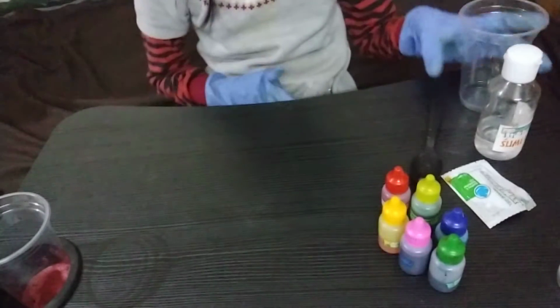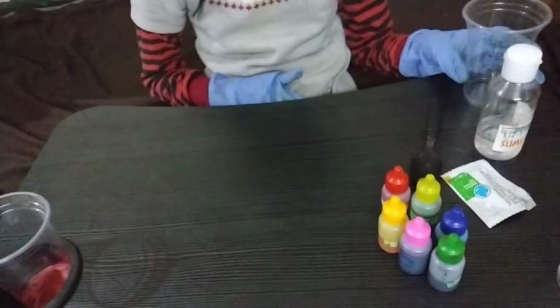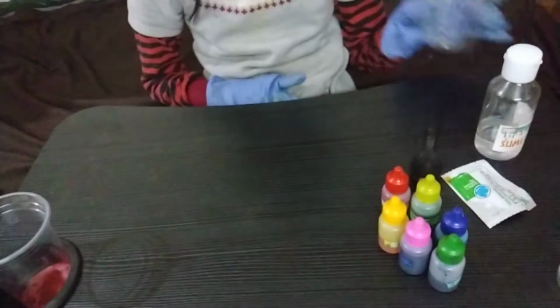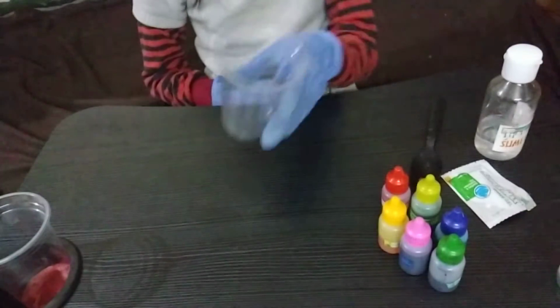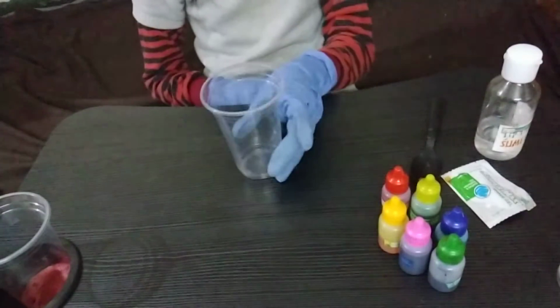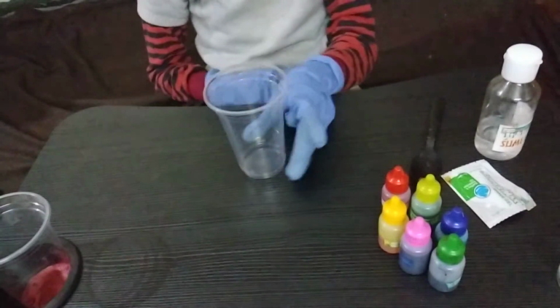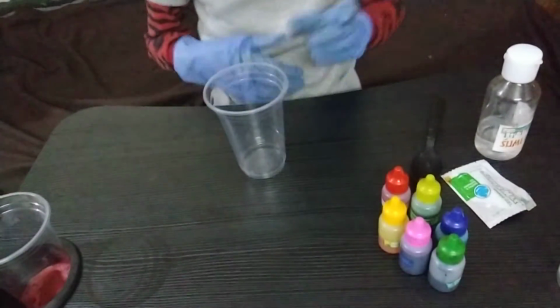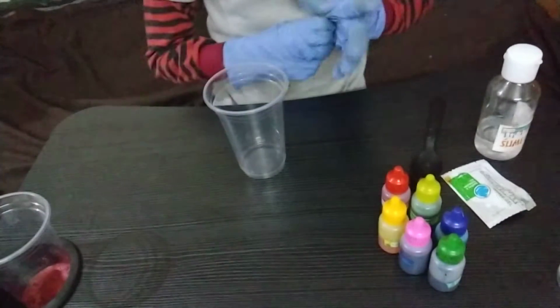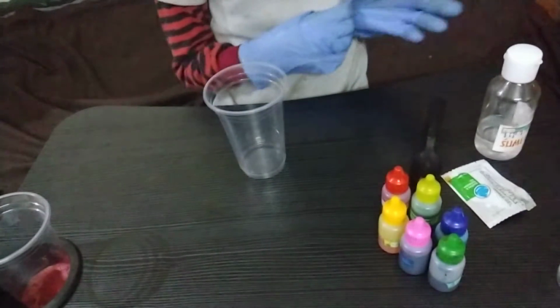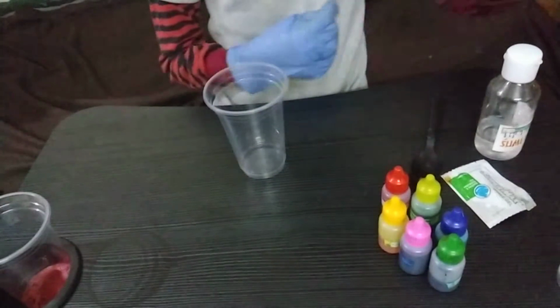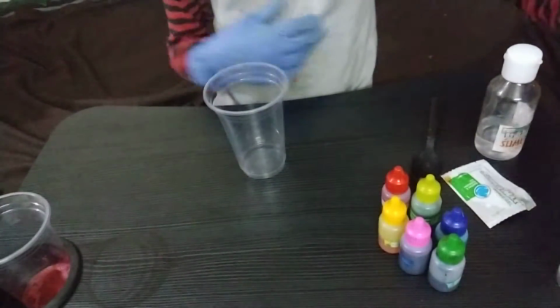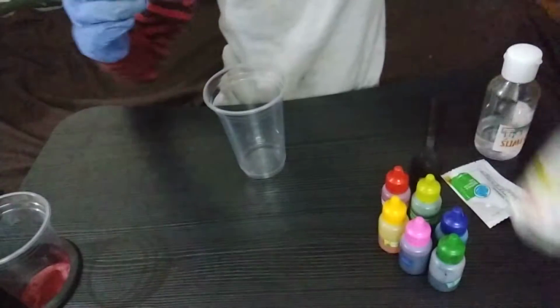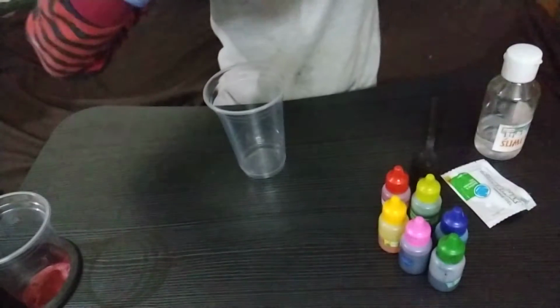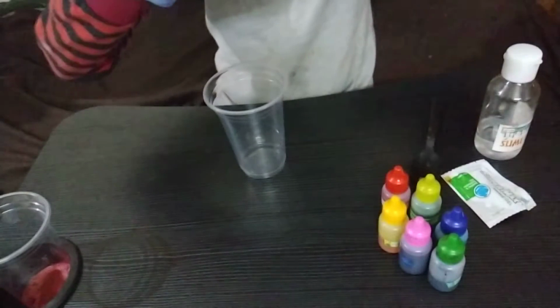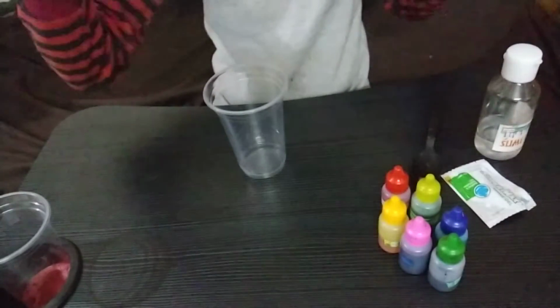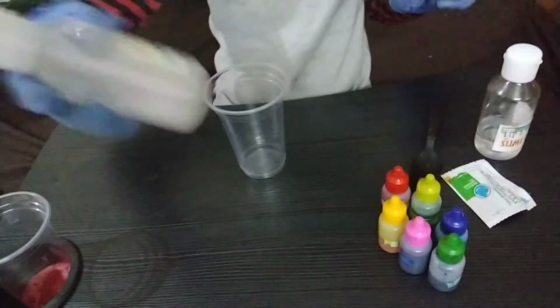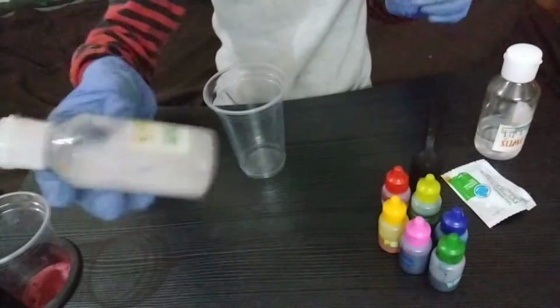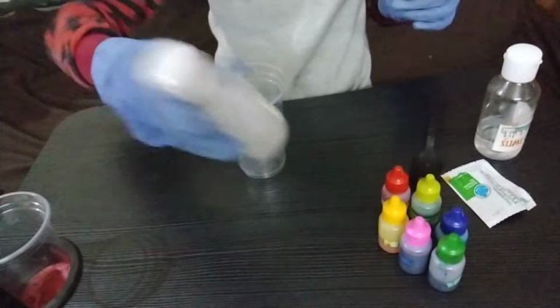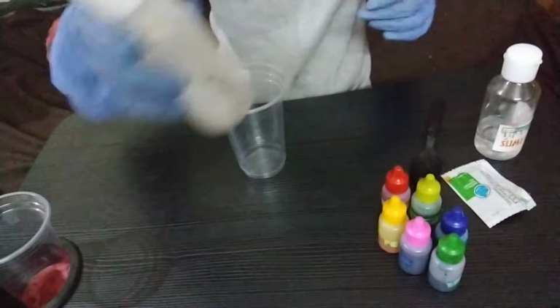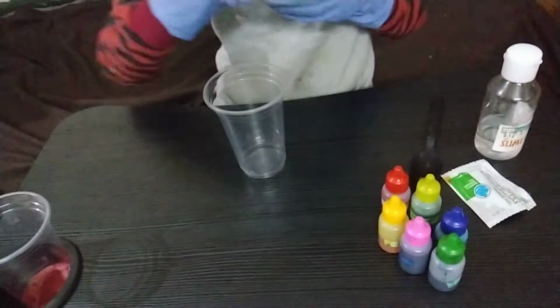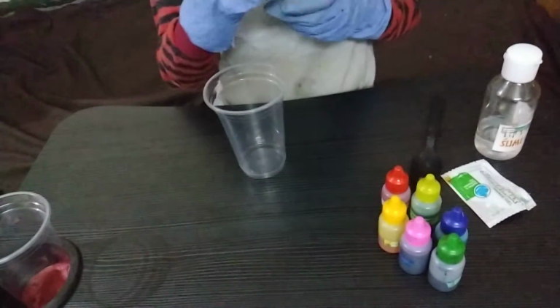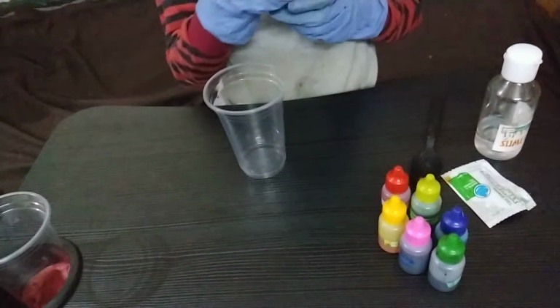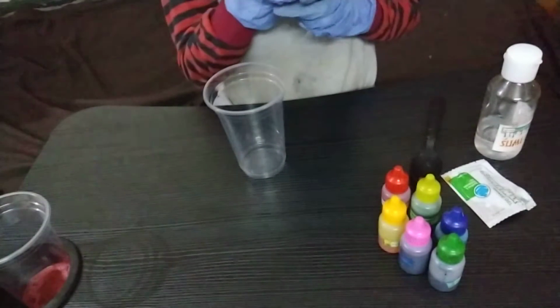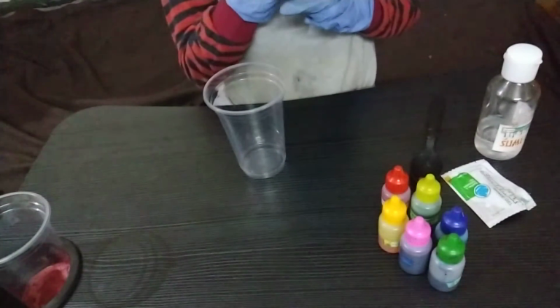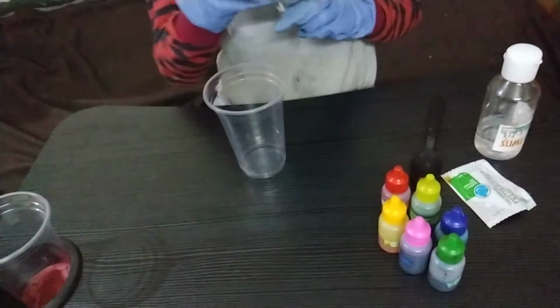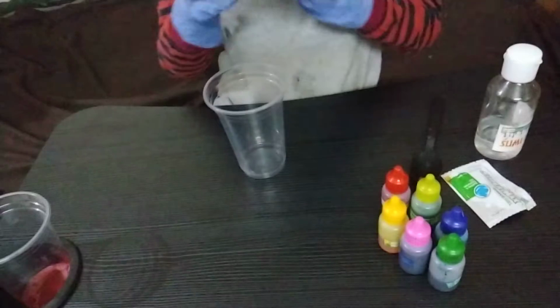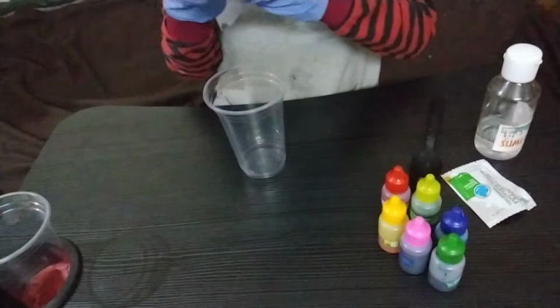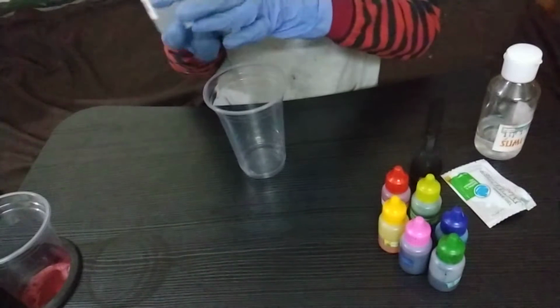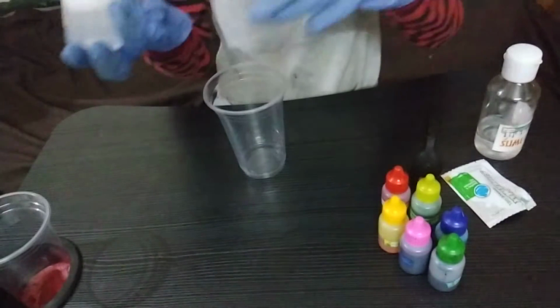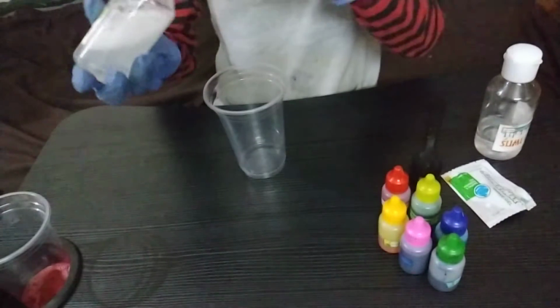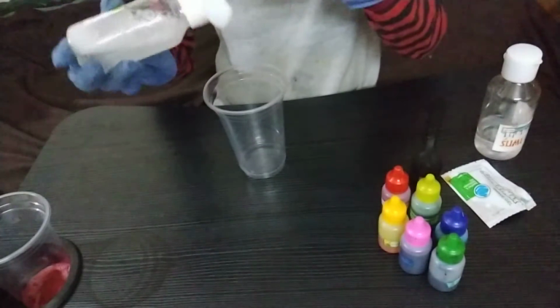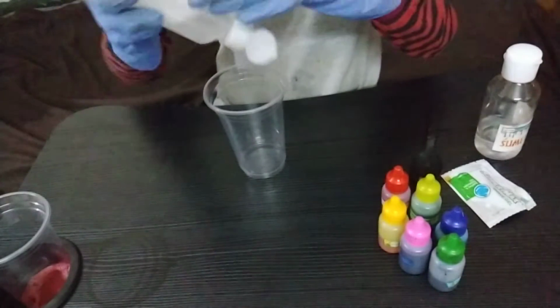First we will take a cup, then we will shake the super slime mix bottle and add some into it.